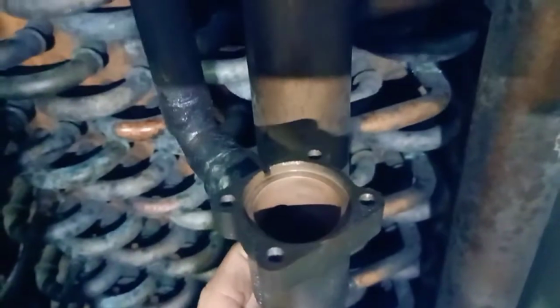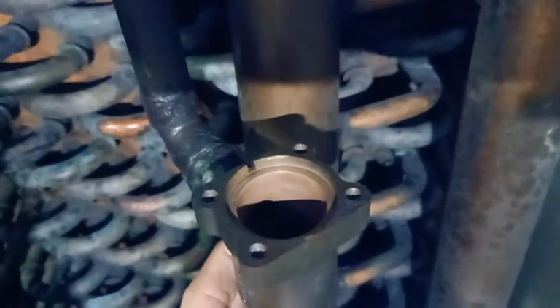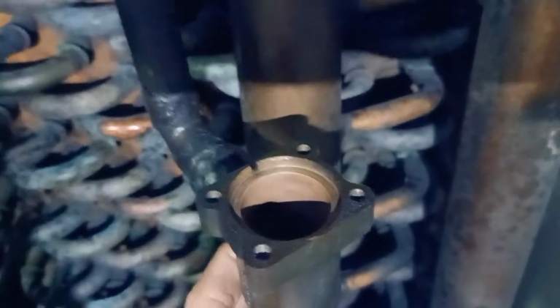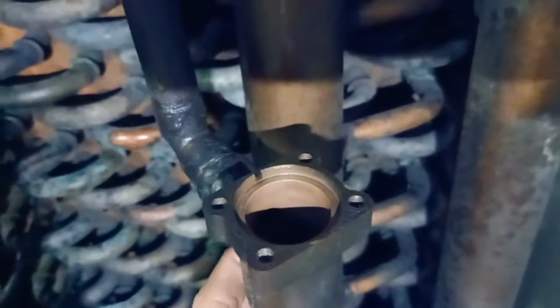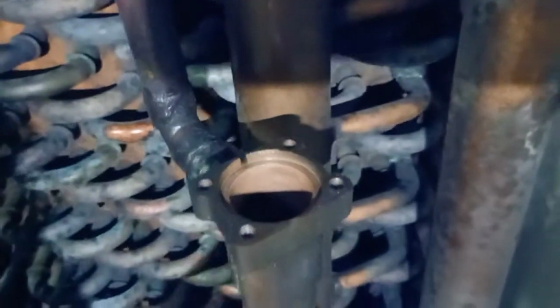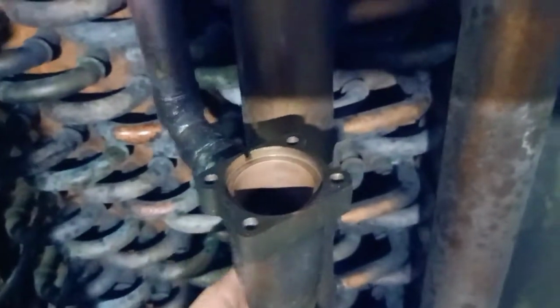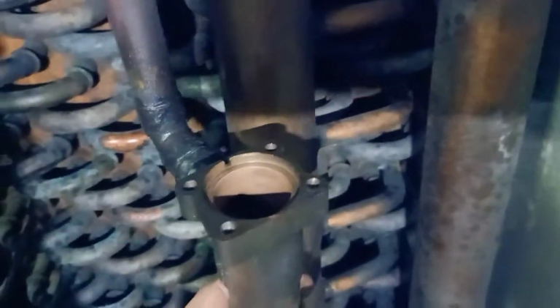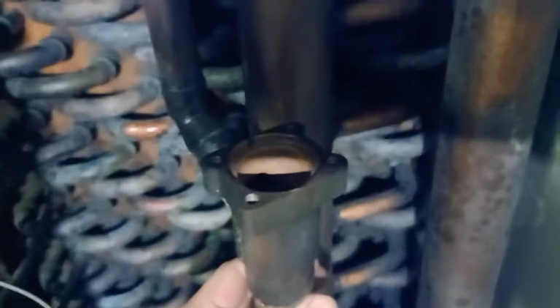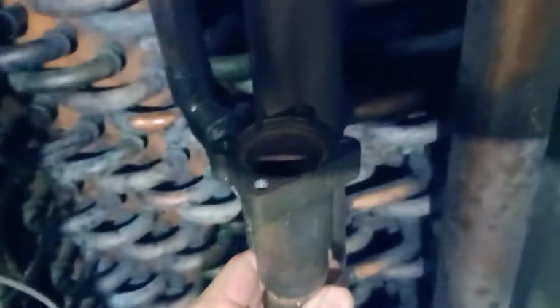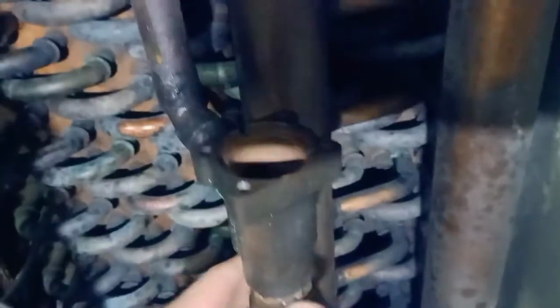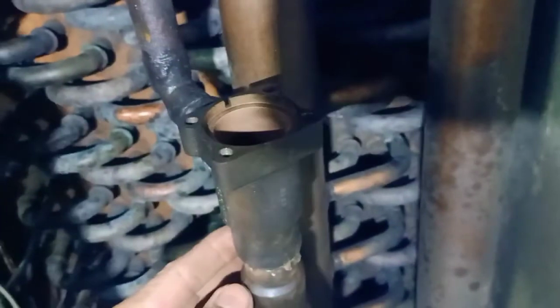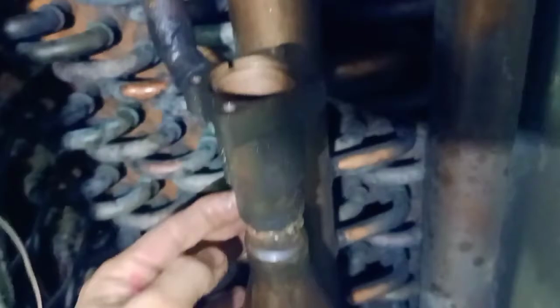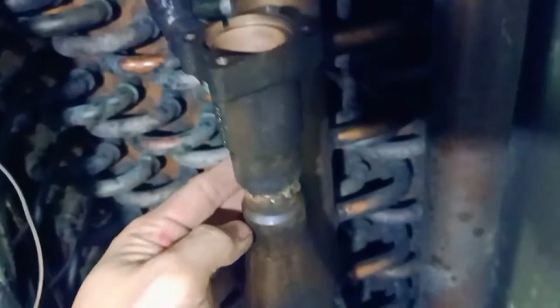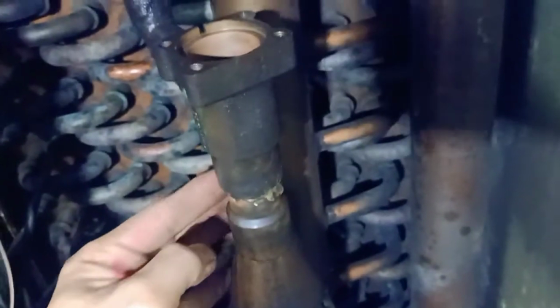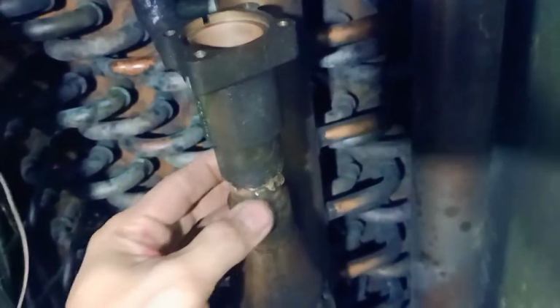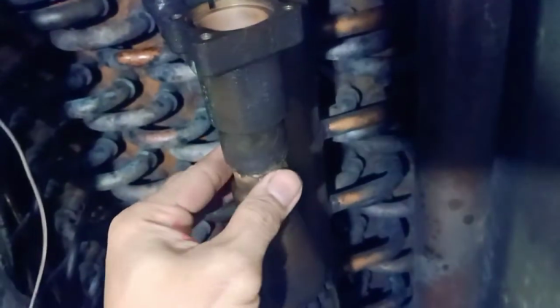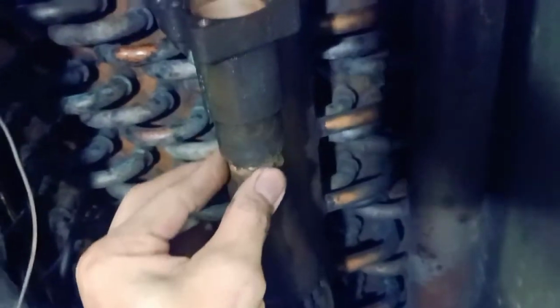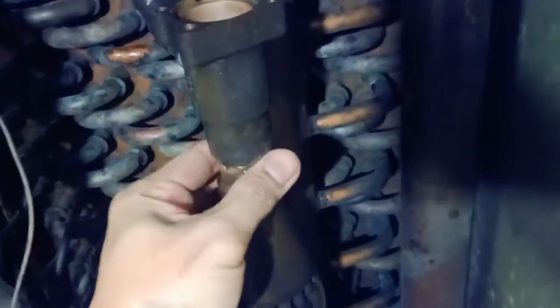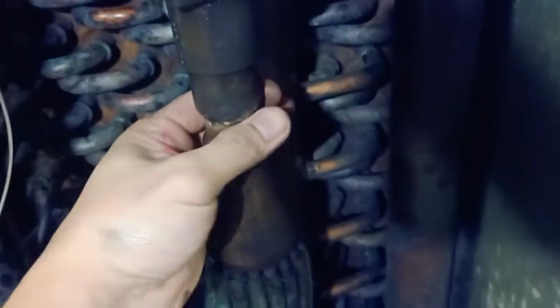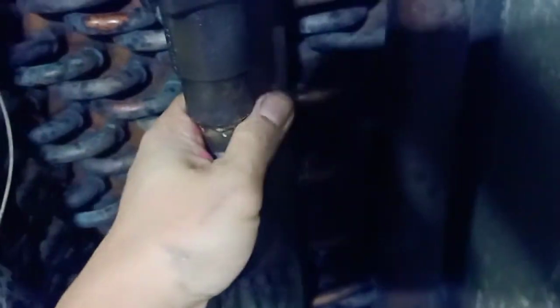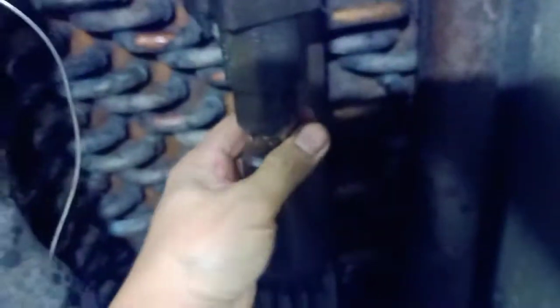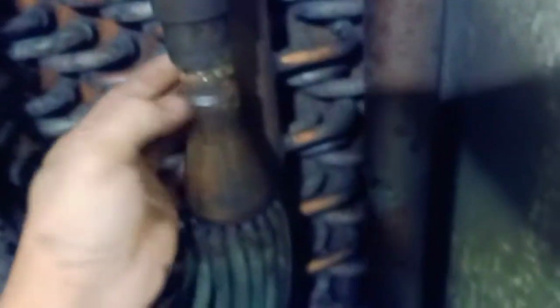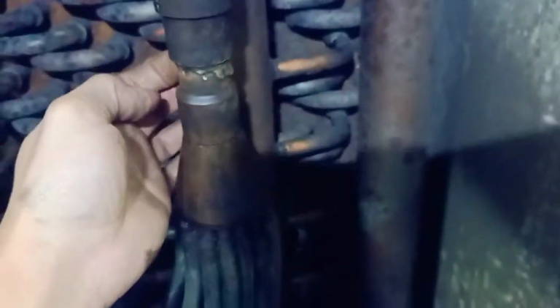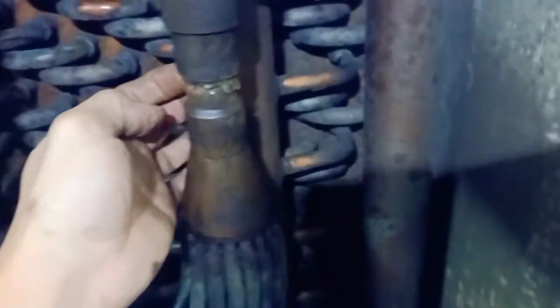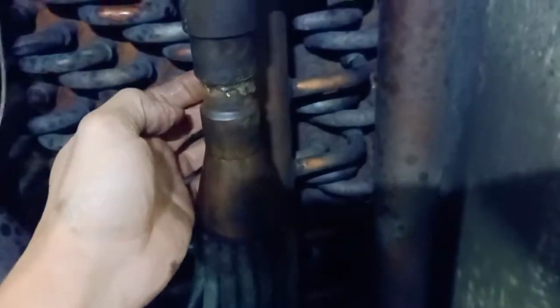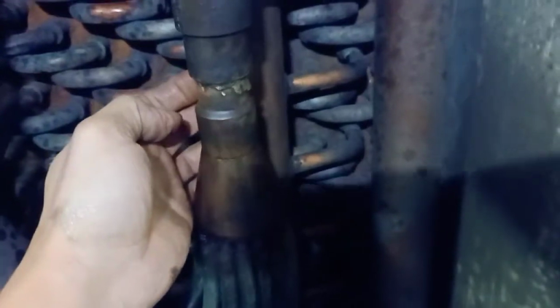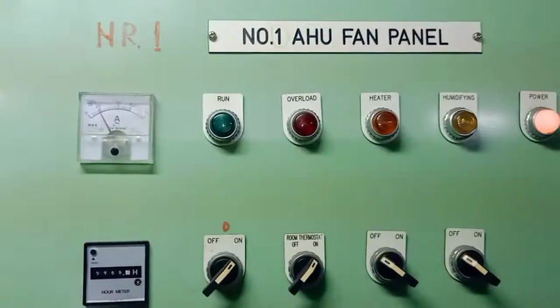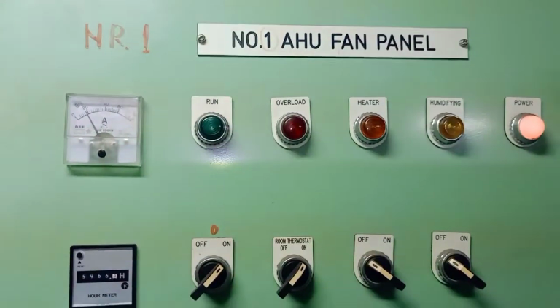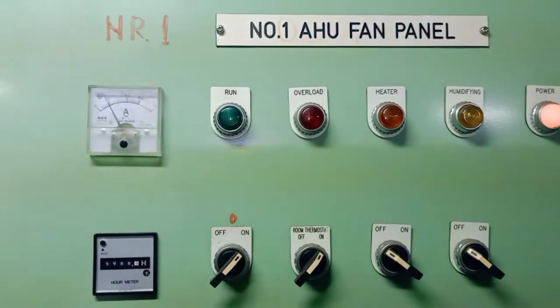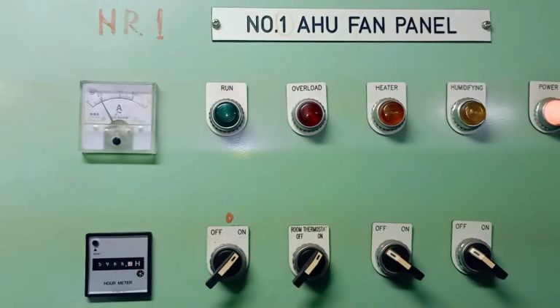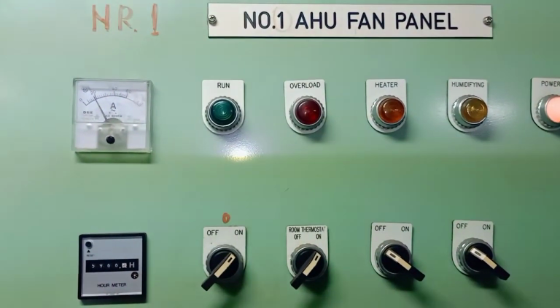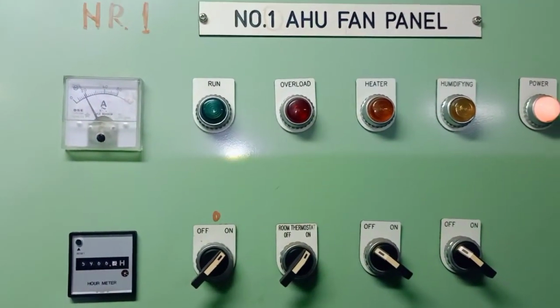With one air handling unit we have two expansion valves, because we have two evaporators. Now it is fully open with no more pressure, and we can start to prepare.